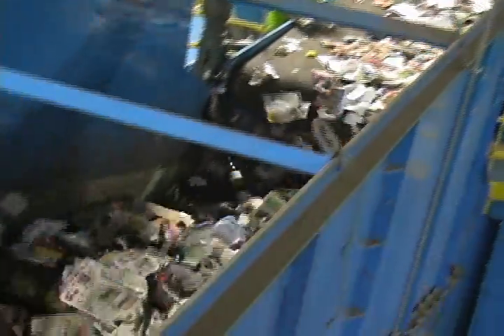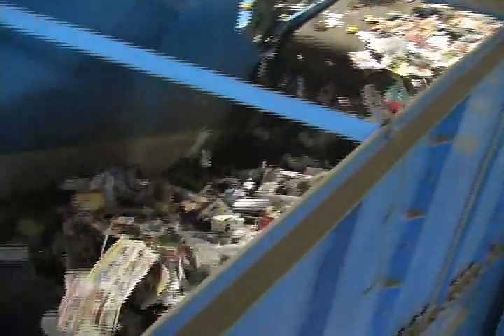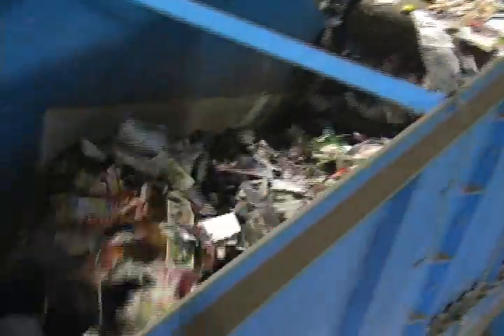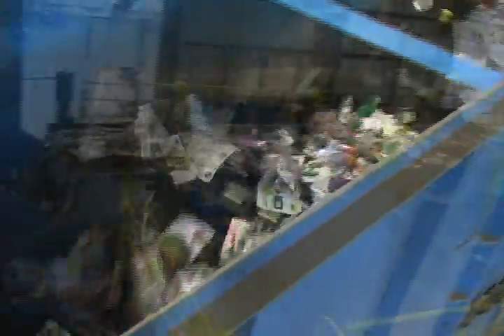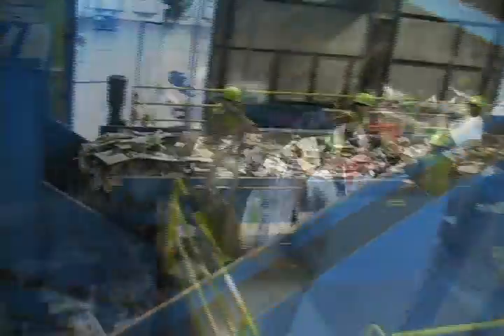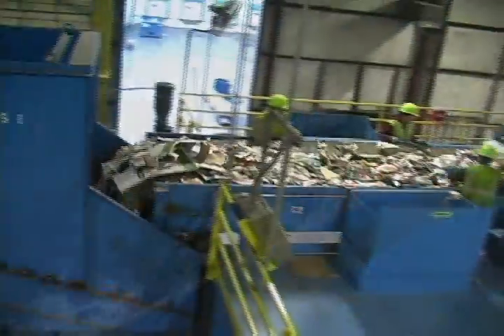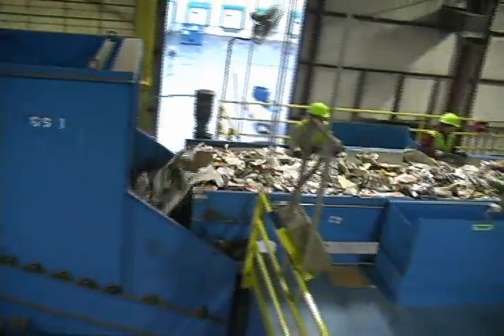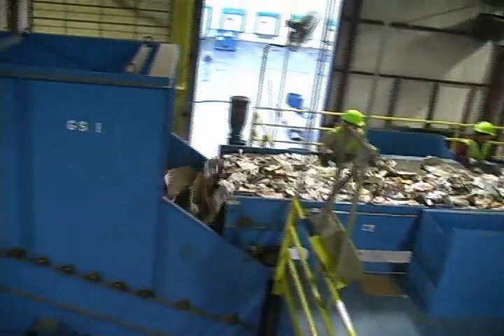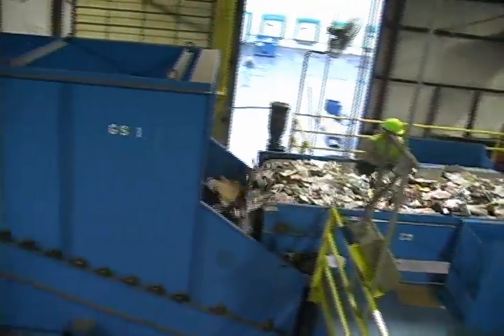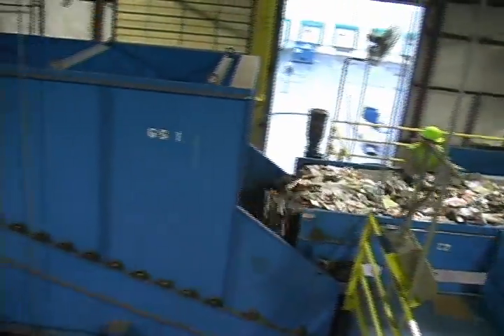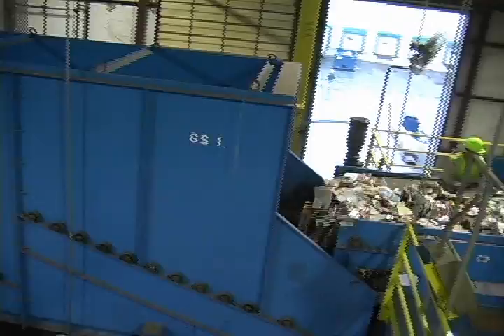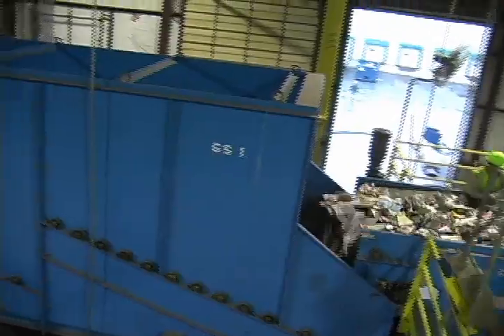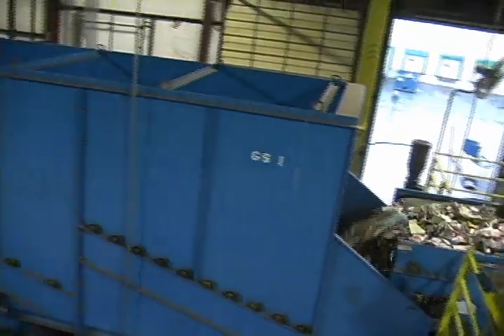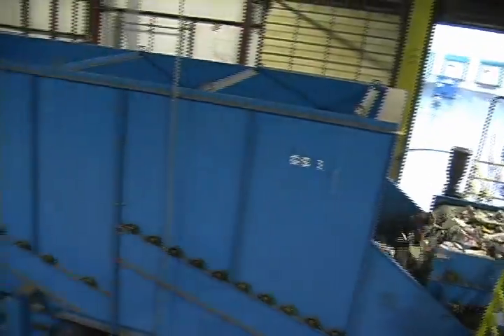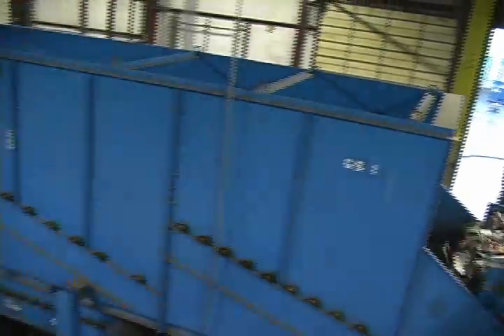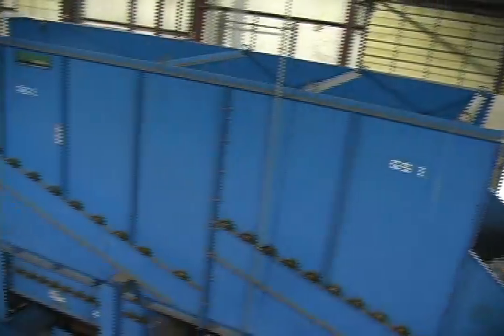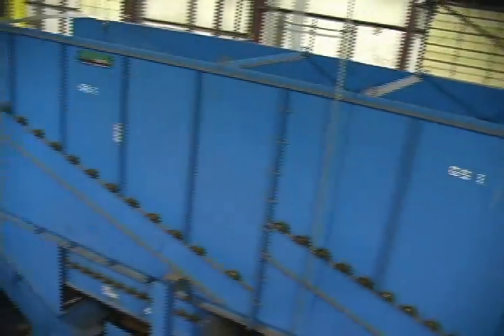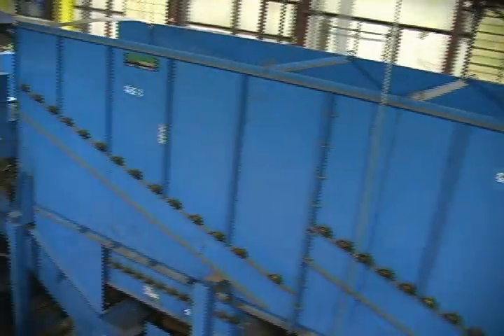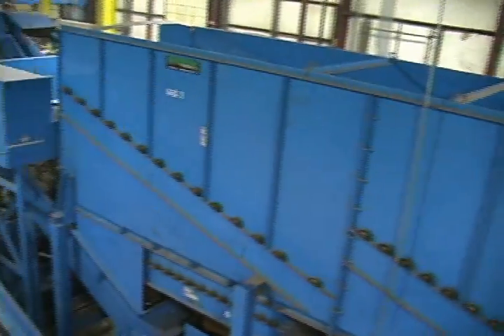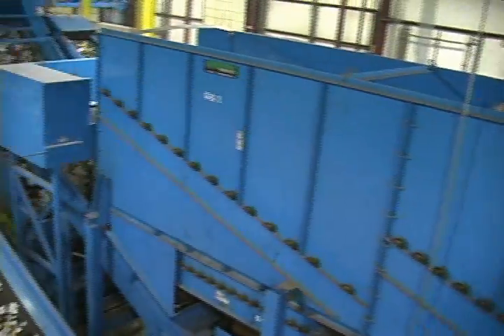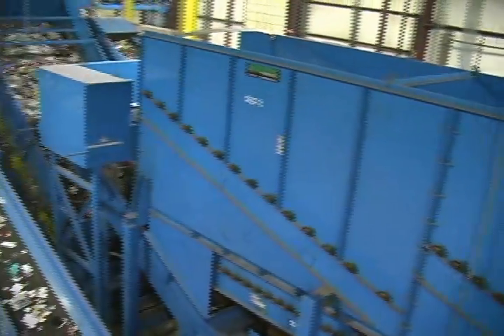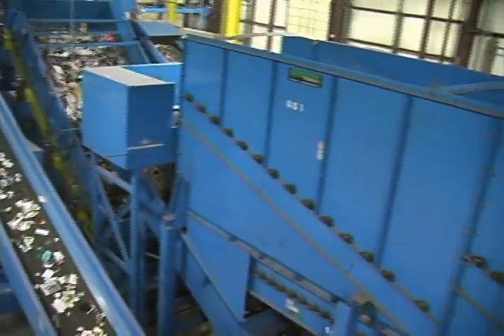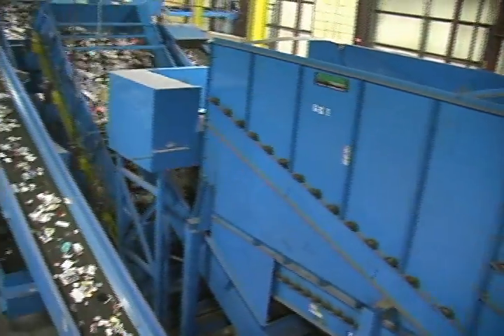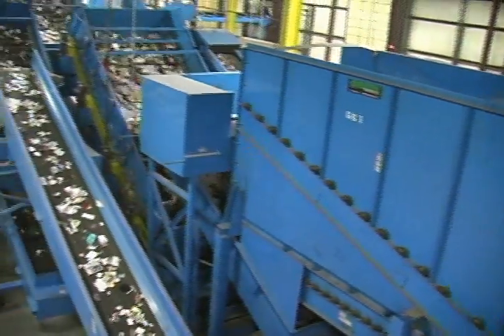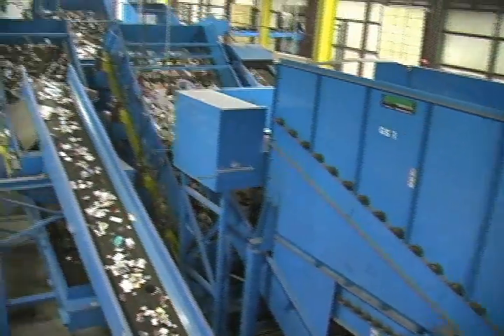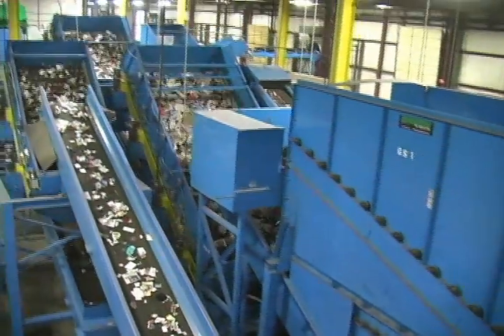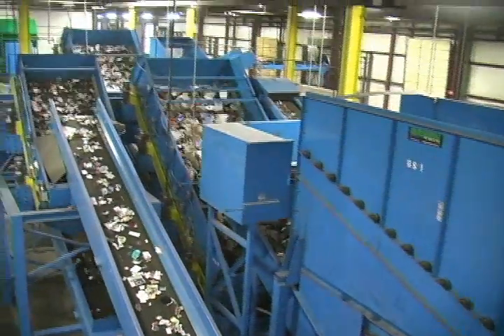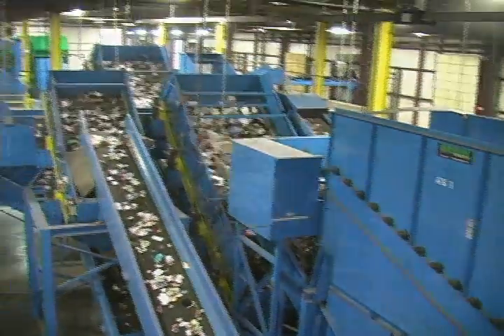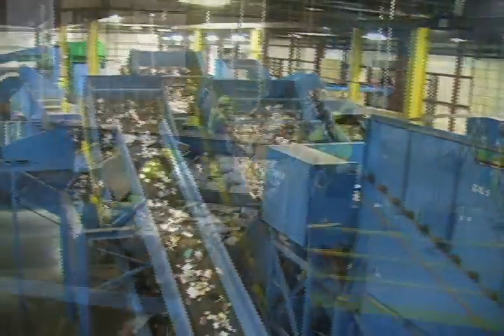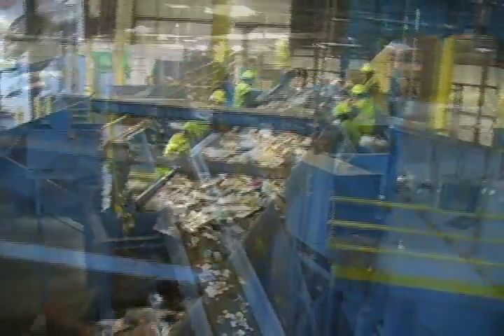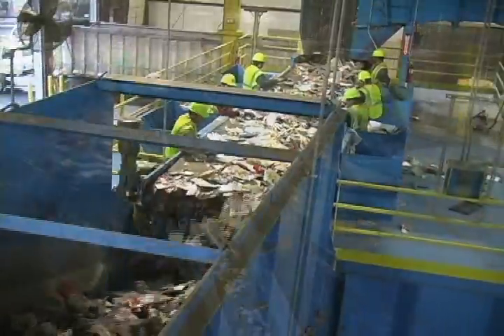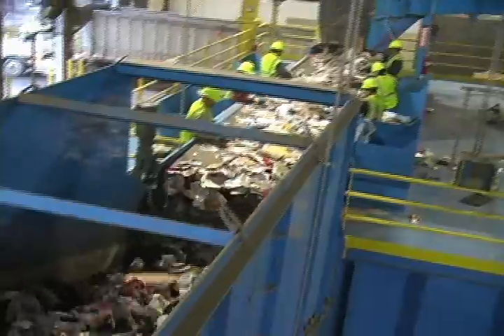This durable conveyor then feeds the pre-sort area where employees remove contaminants like plastic bags, large ridged plastic, and heavy metals that could damage downstream processing equipment.